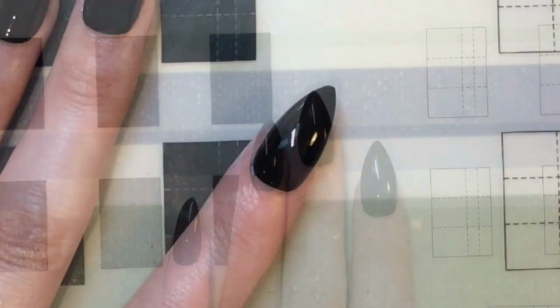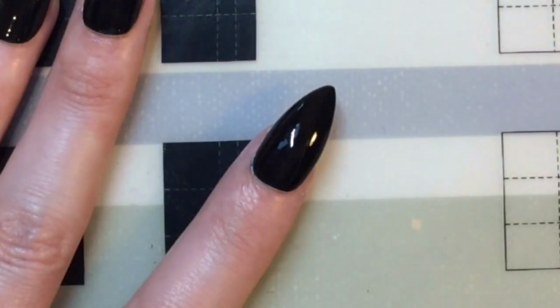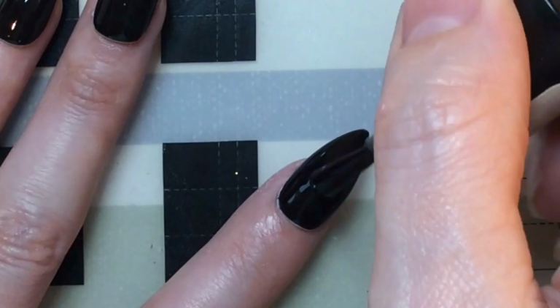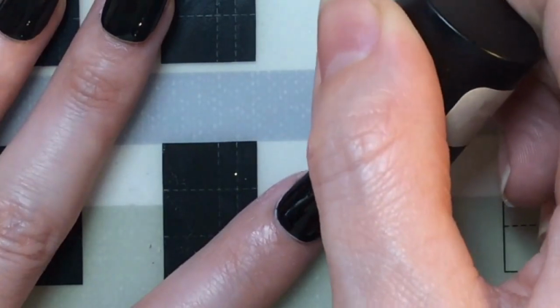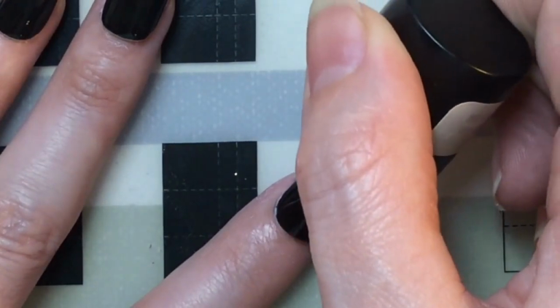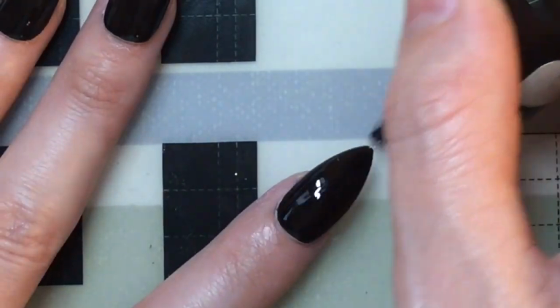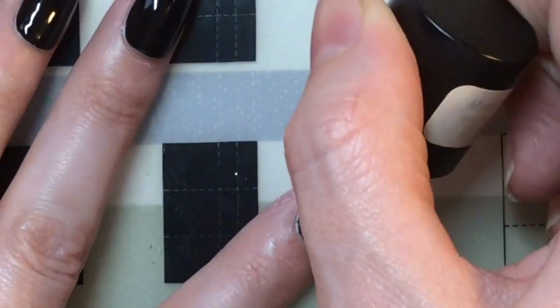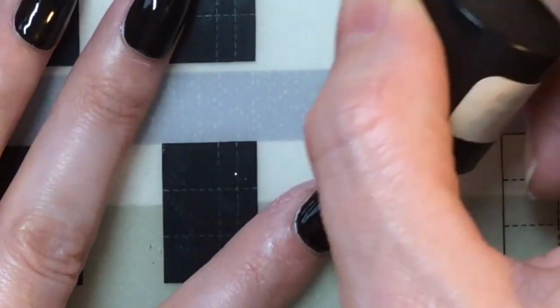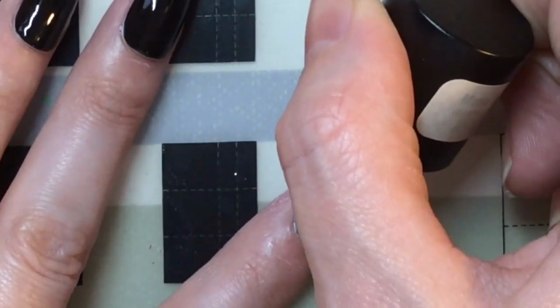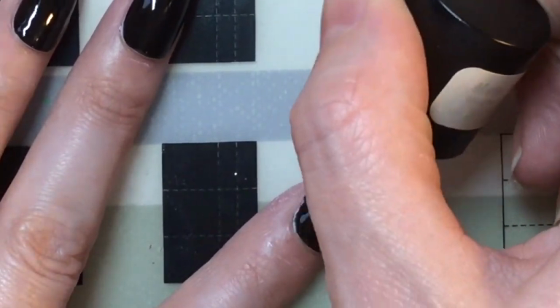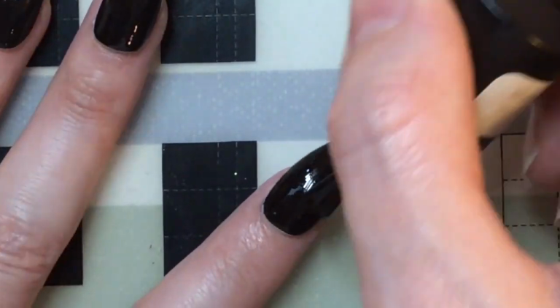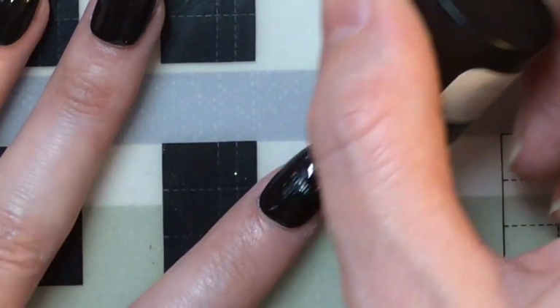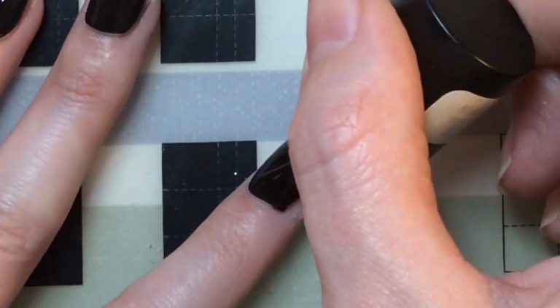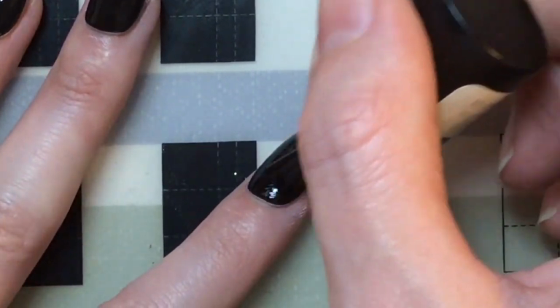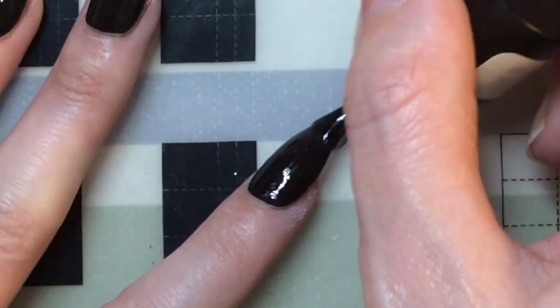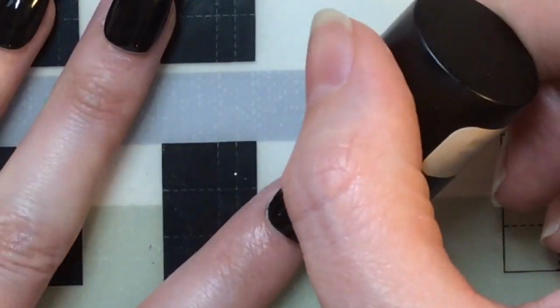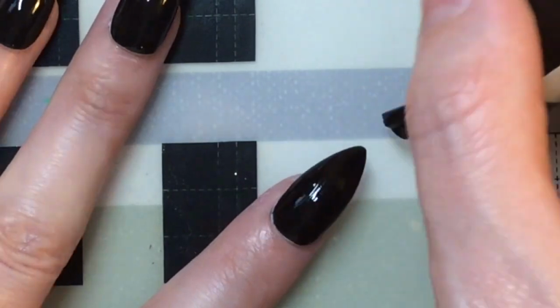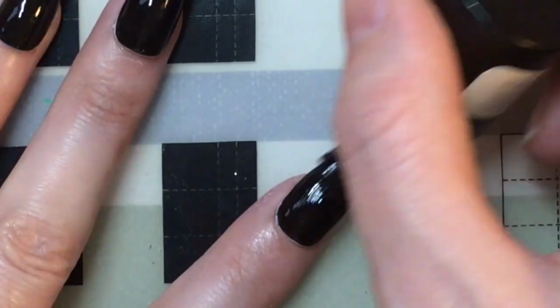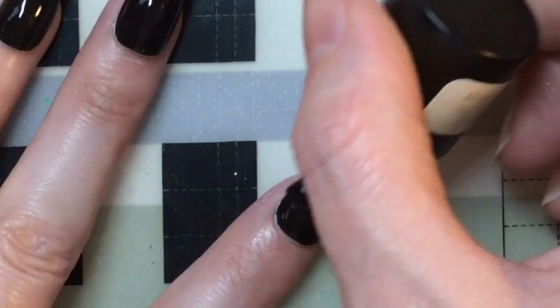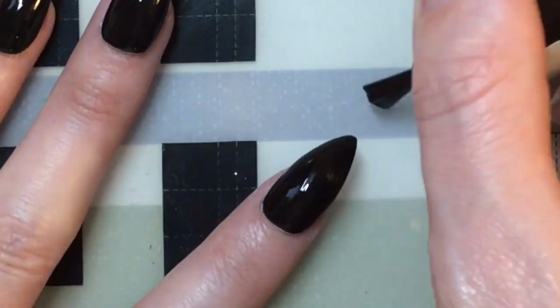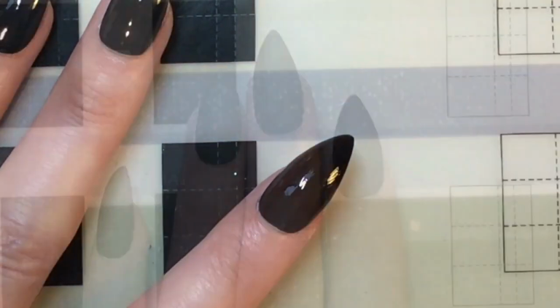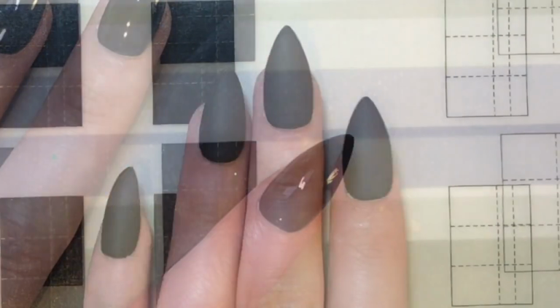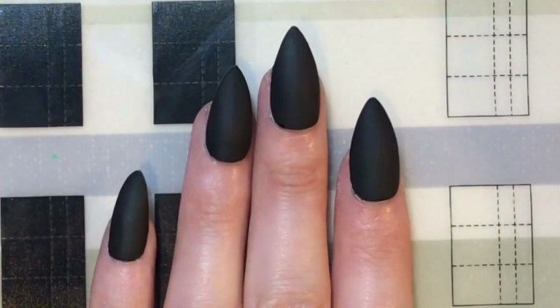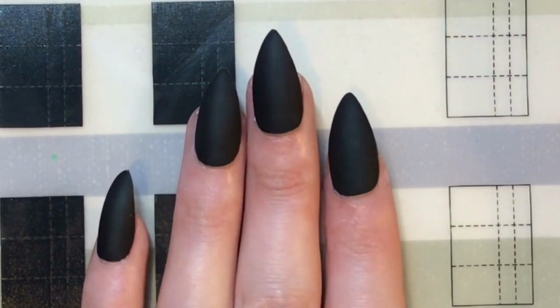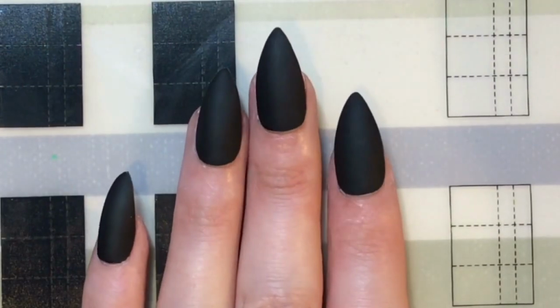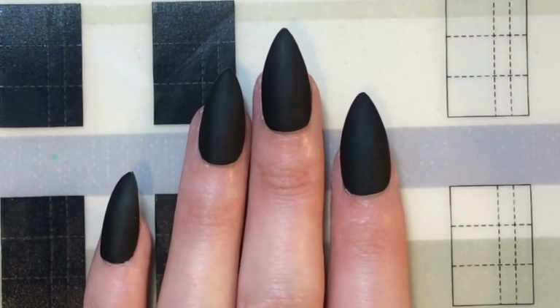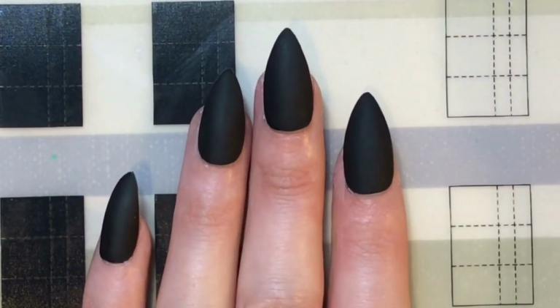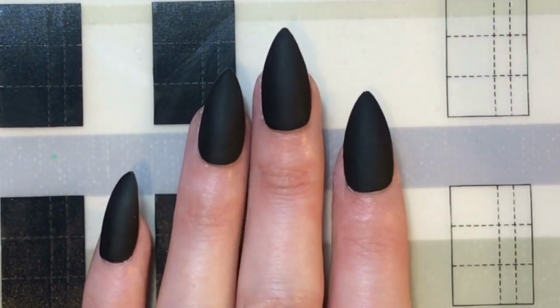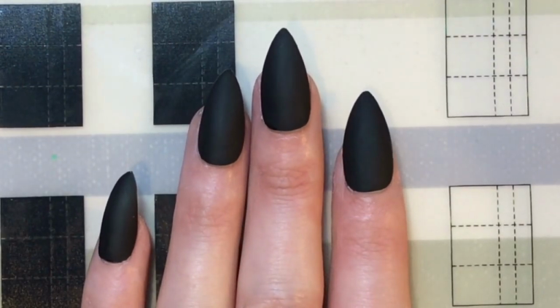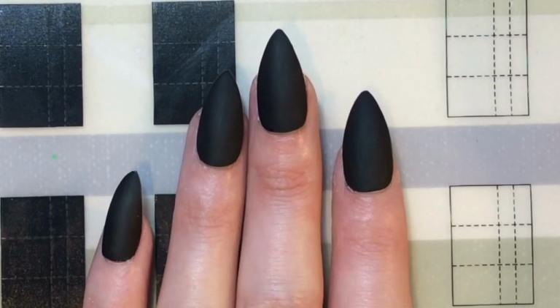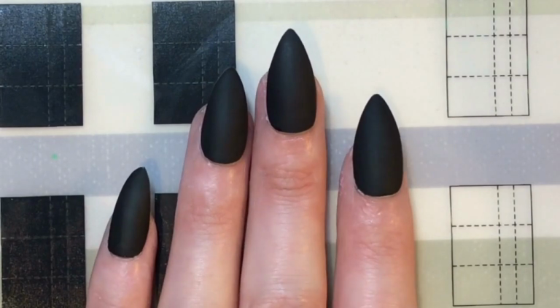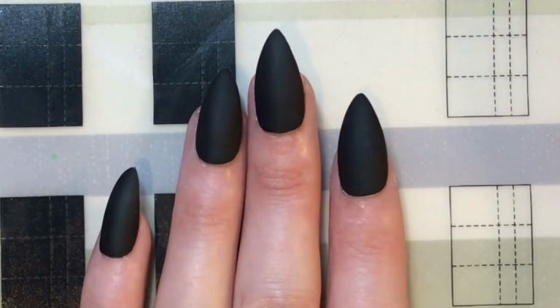I'm going ahead and applying a matte top coat. Because it's gel, you need to cure it underneath your lamp for the appropriate time. Doesn't black matte just look stunning? I don't know what it is about it — I just really love that look.